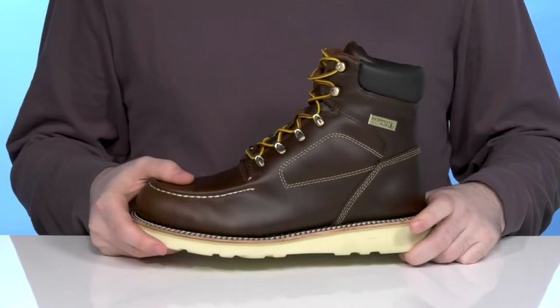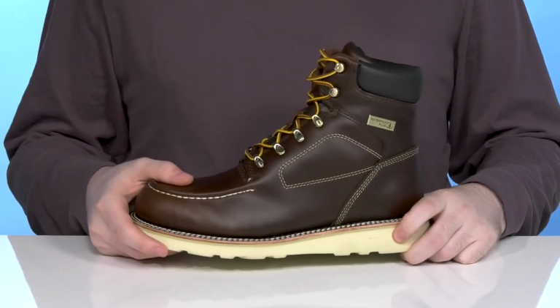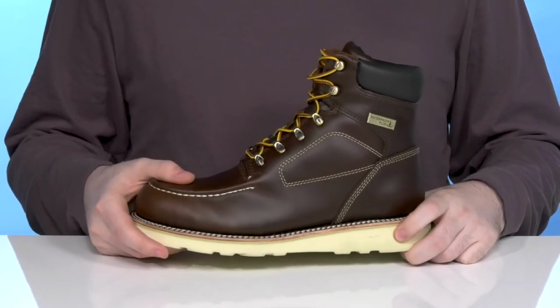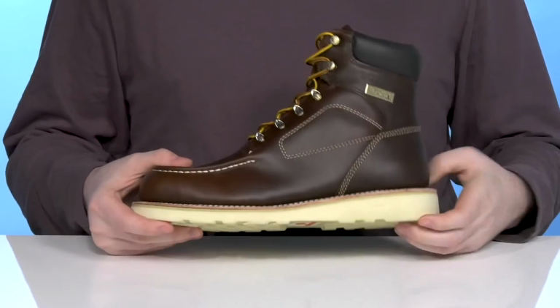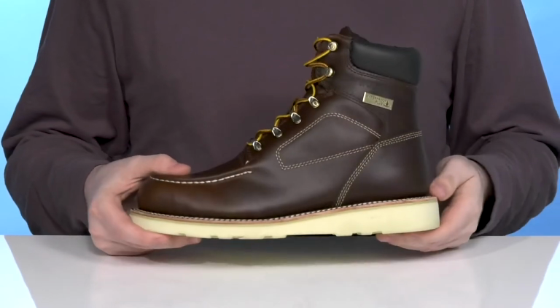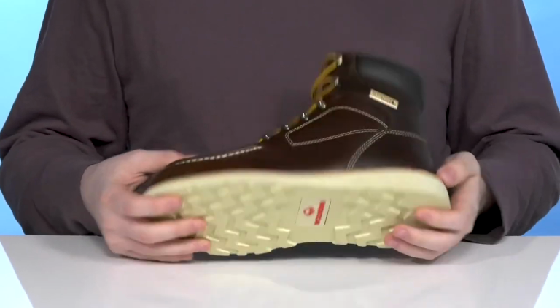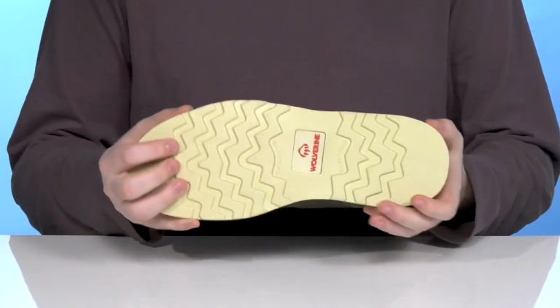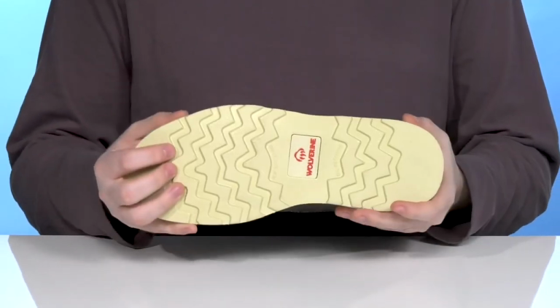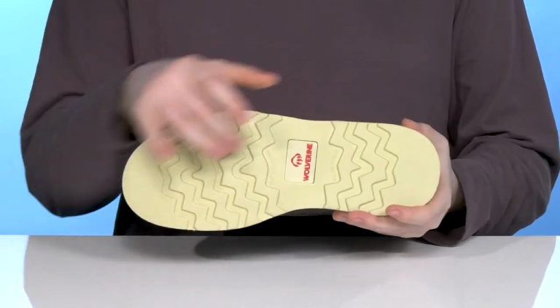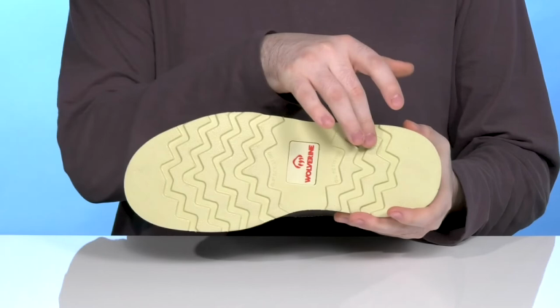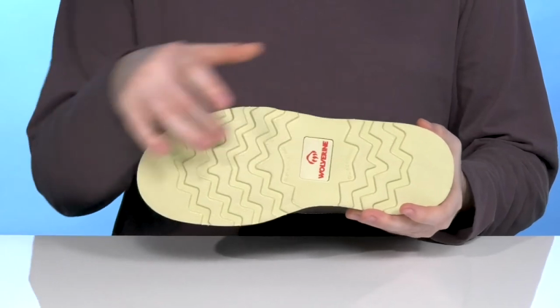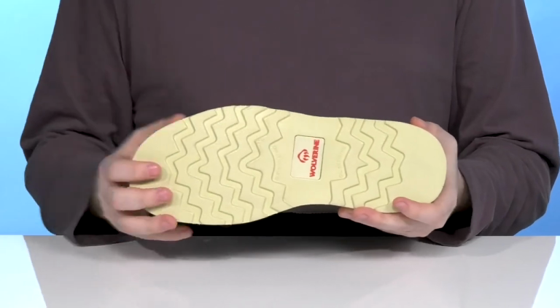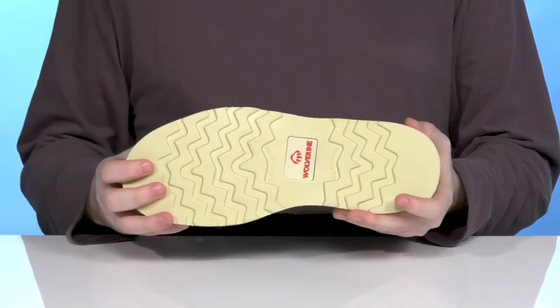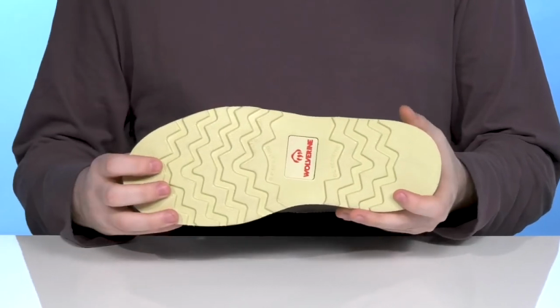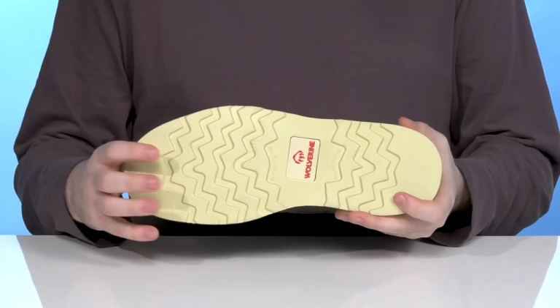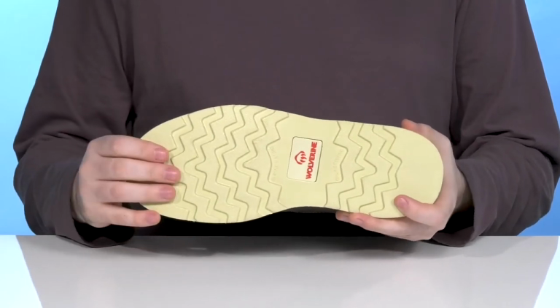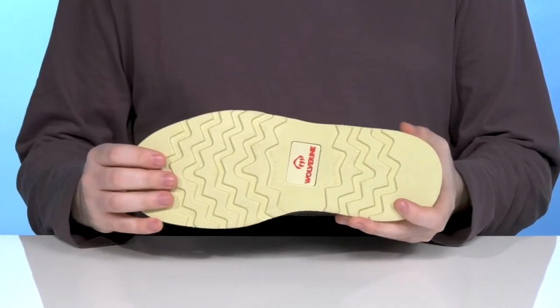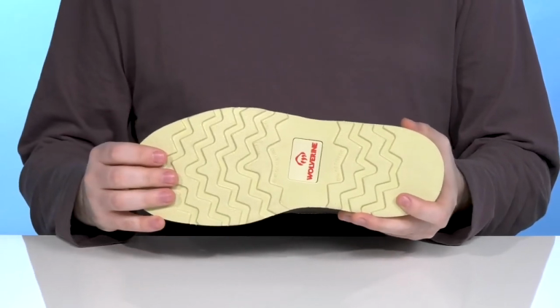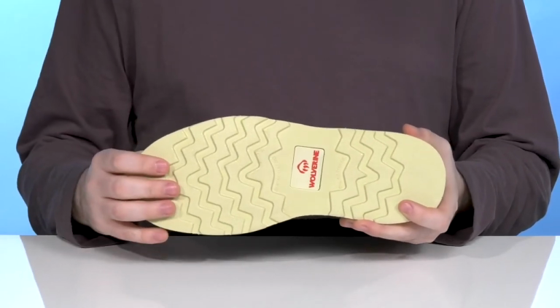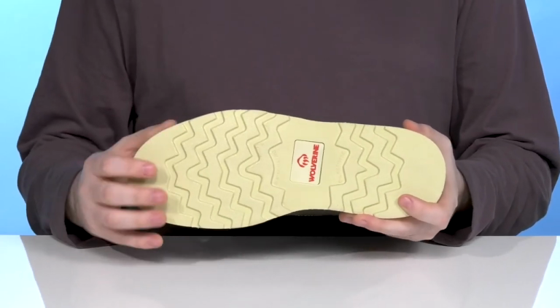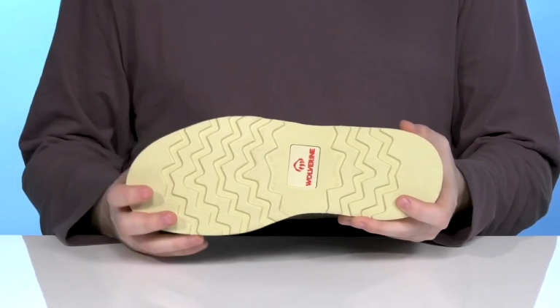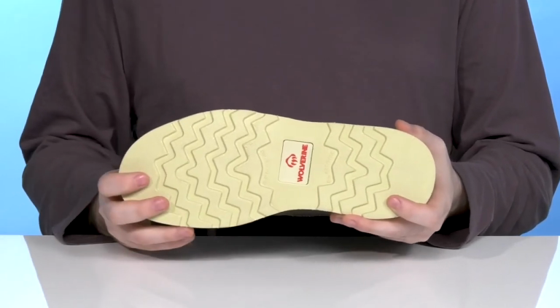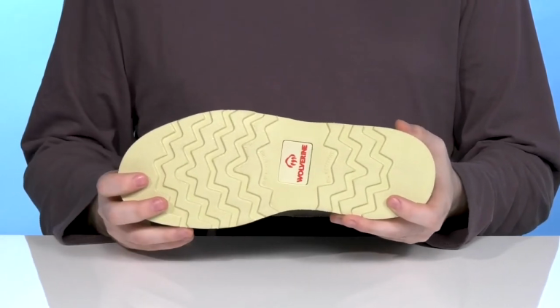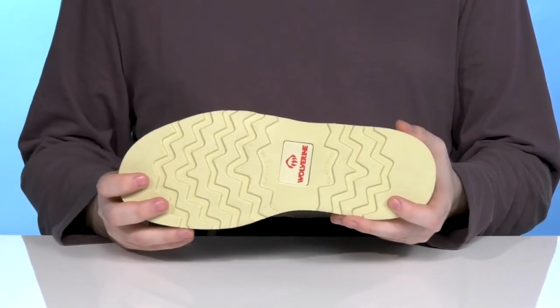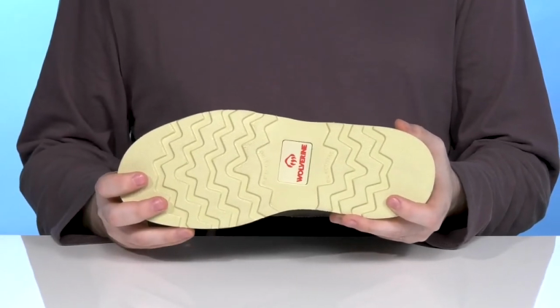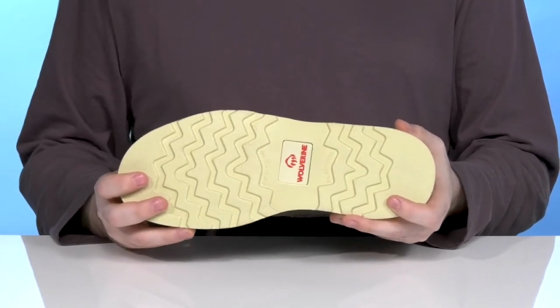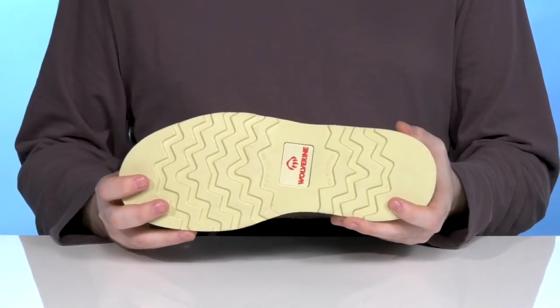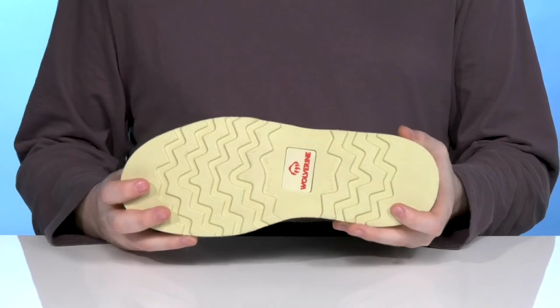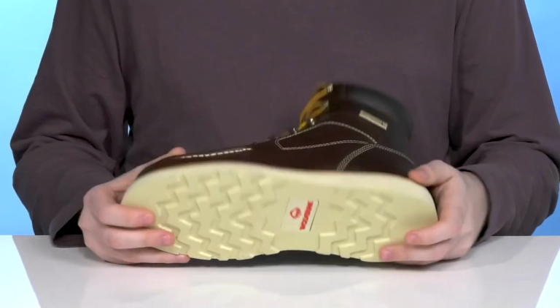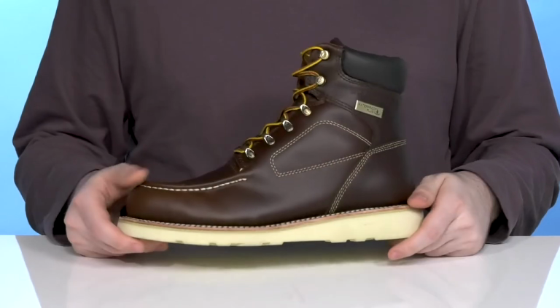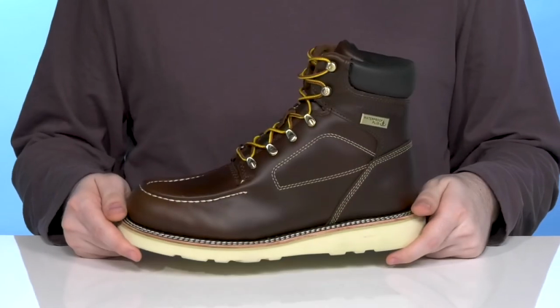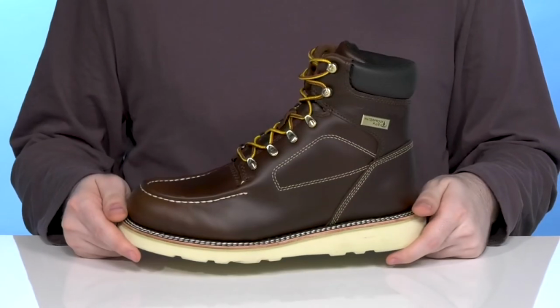The outsole is a wedge-style synthetic with oil and slip resistance to keep you steady and on your feet, and it's also ASTM certified to protect from electrical hazards.